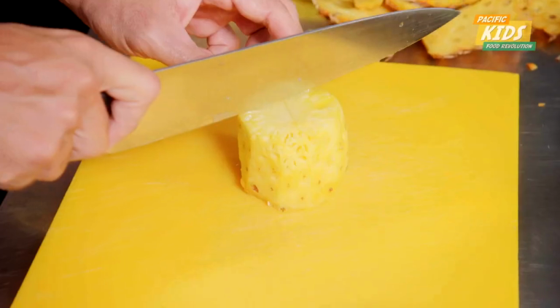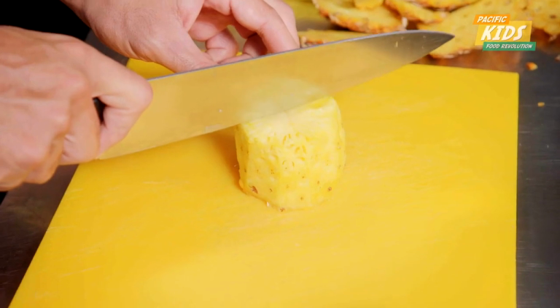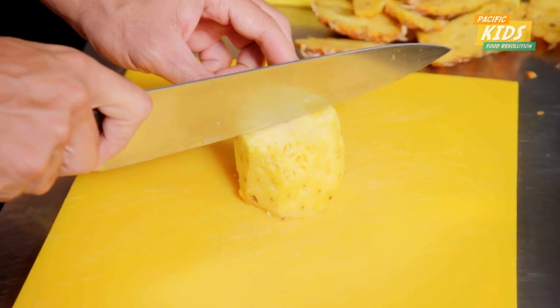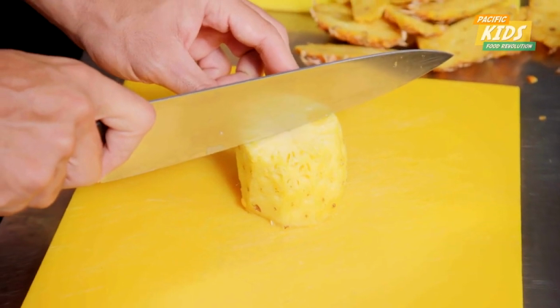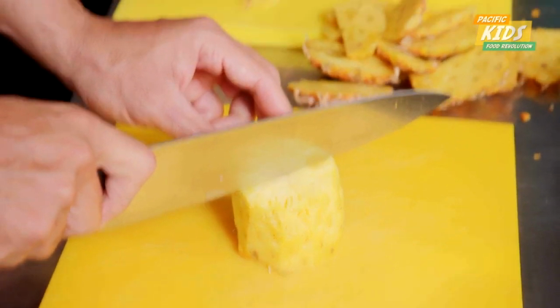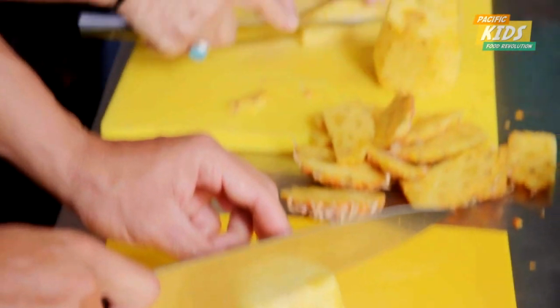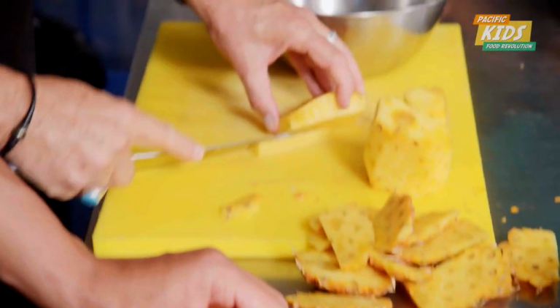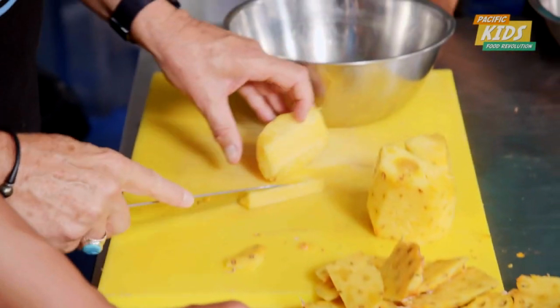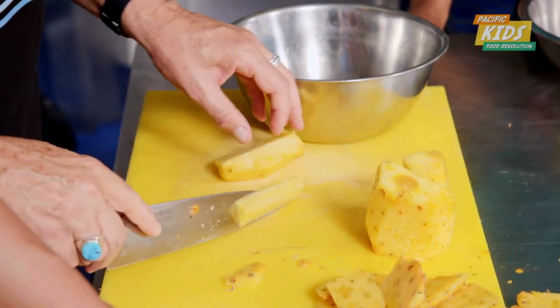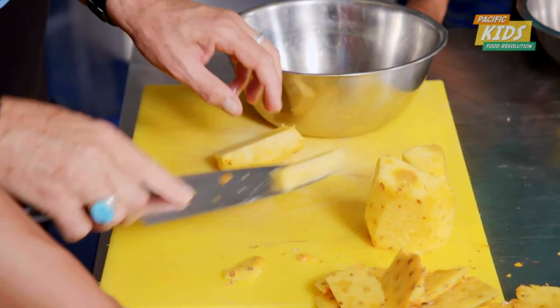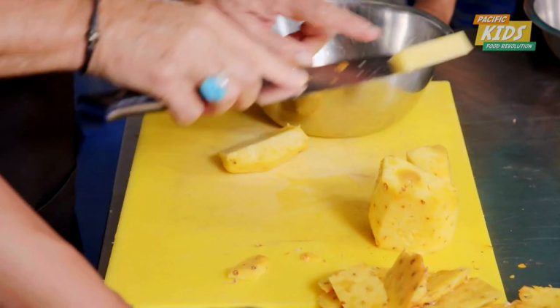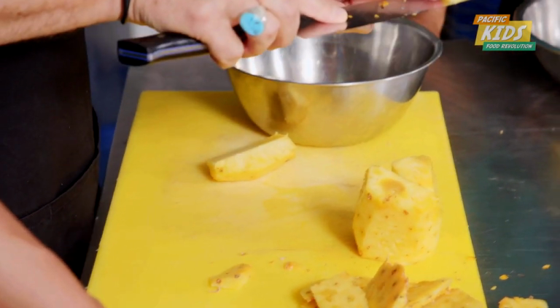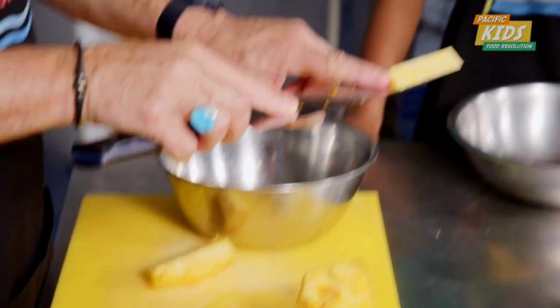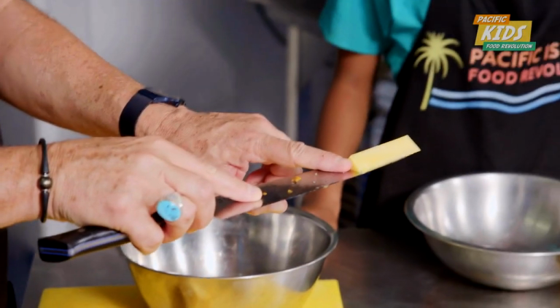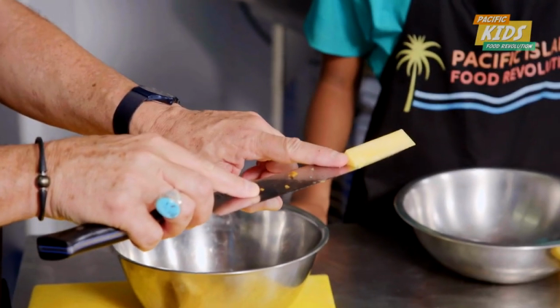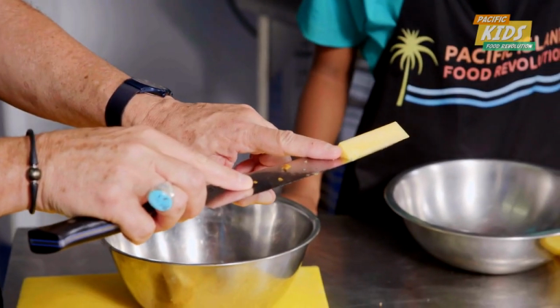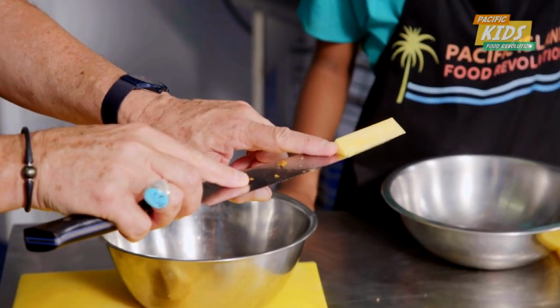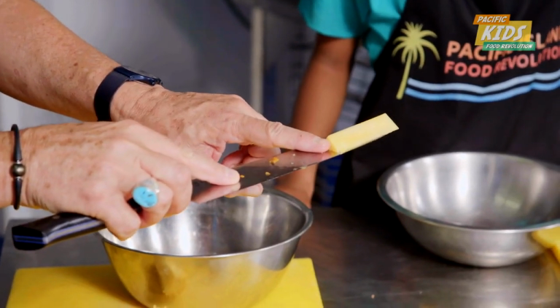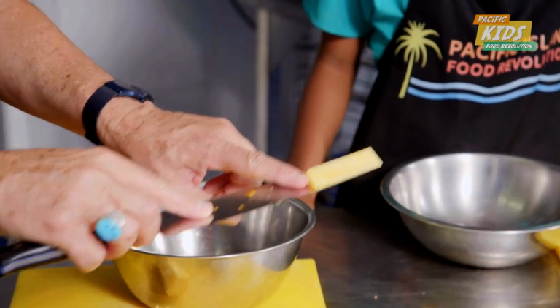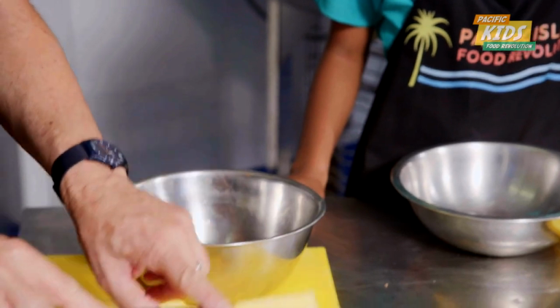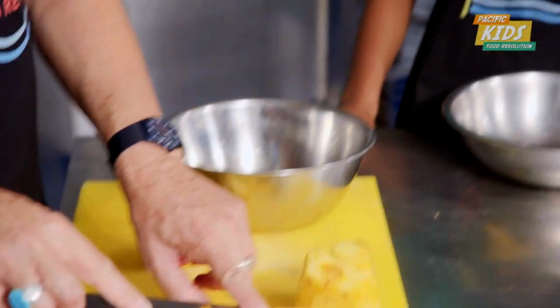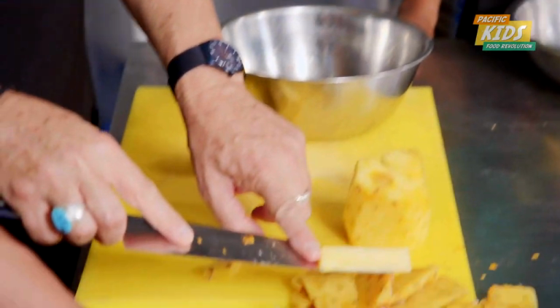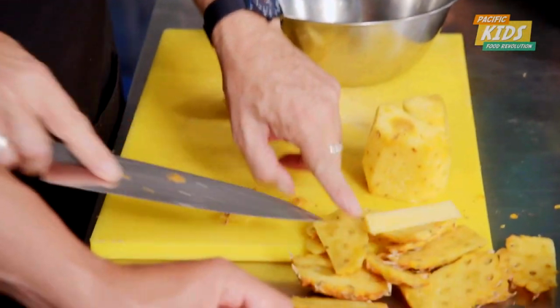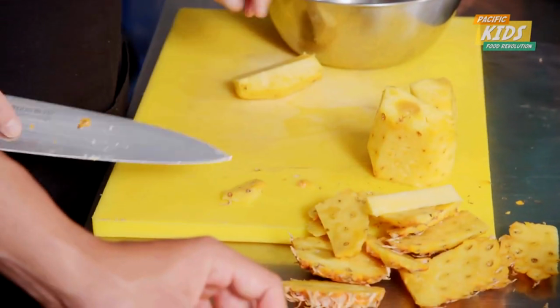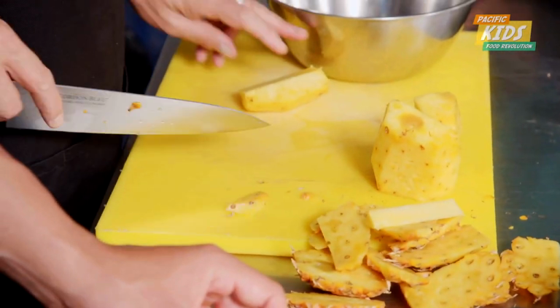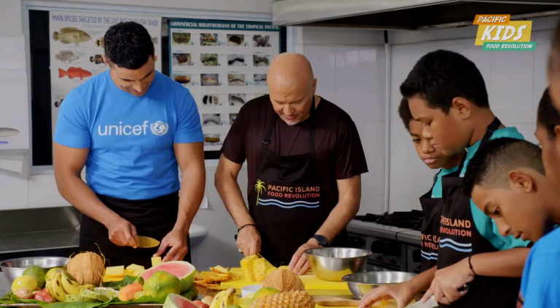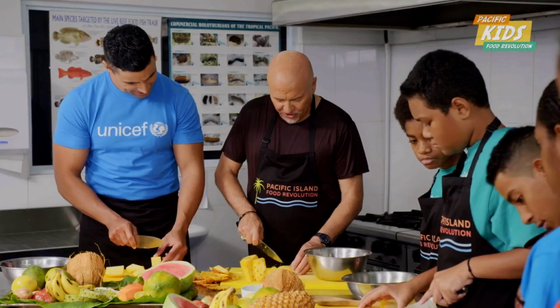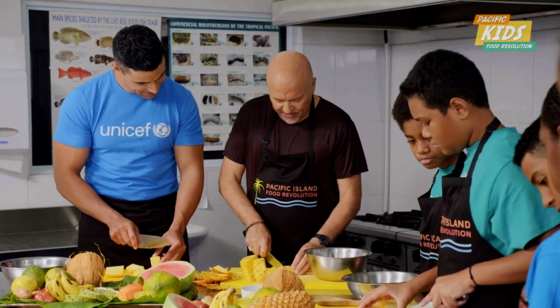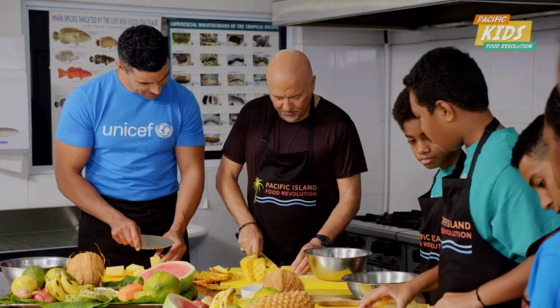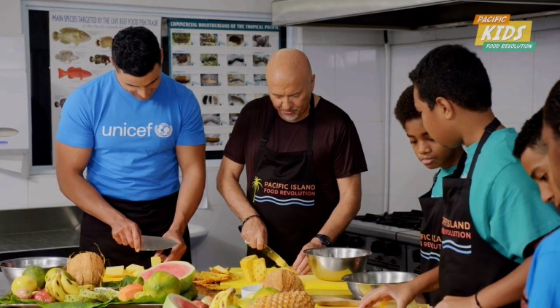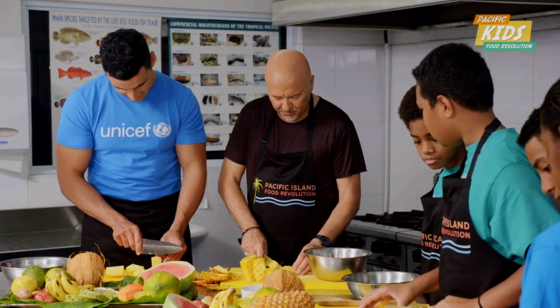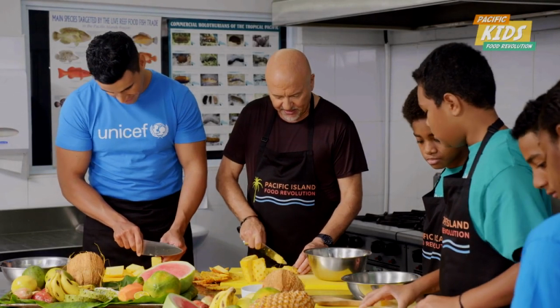And then you're going to cut it like this, down the middle, and then like that, because you want to take this piece out. It's quite woody. And then you just cut the pineapple into pieces.